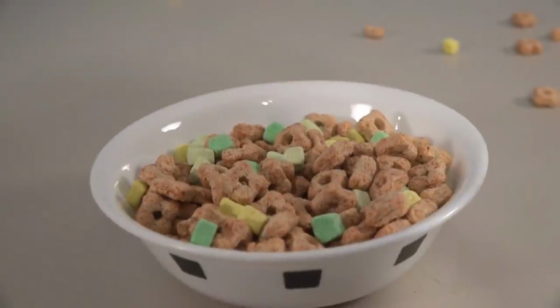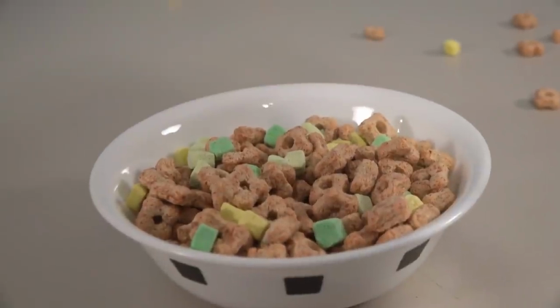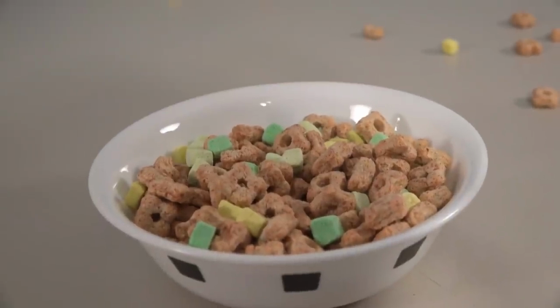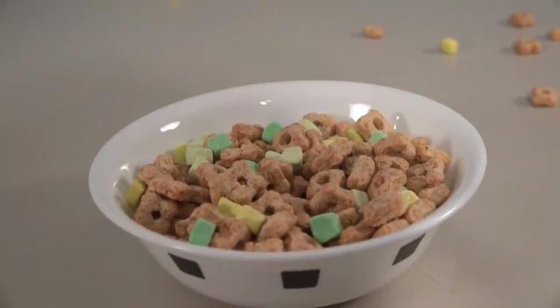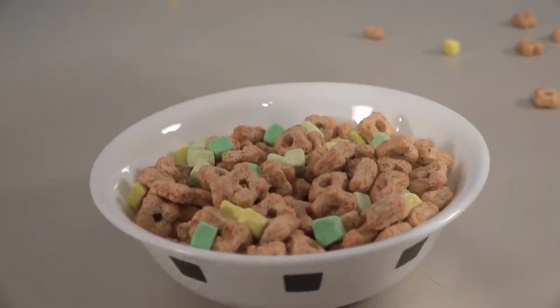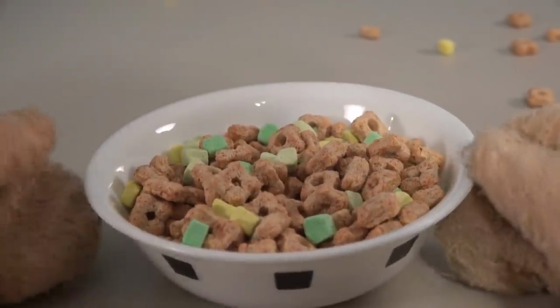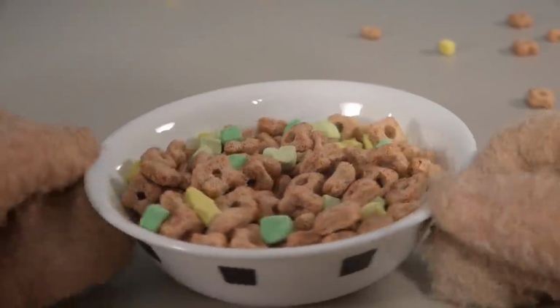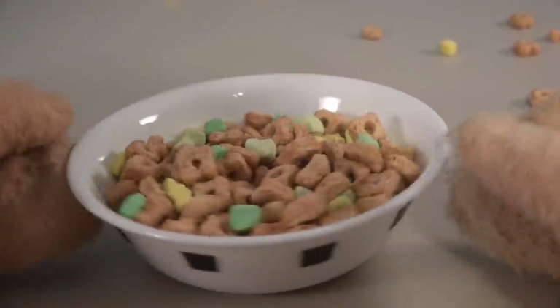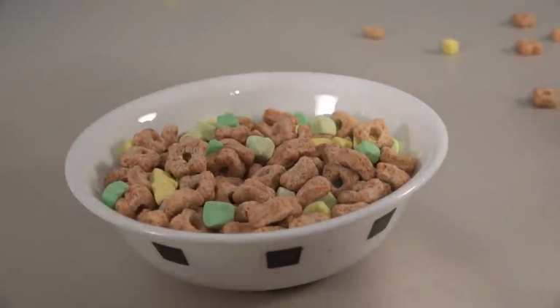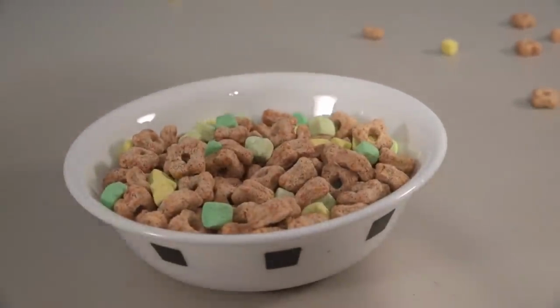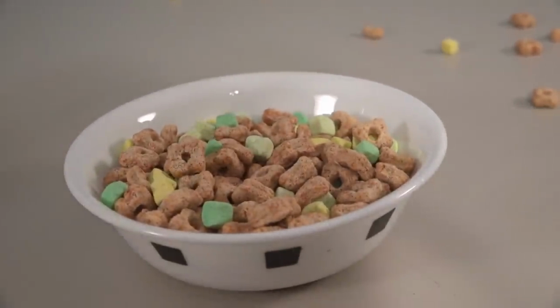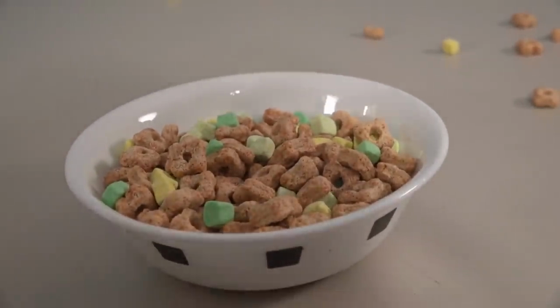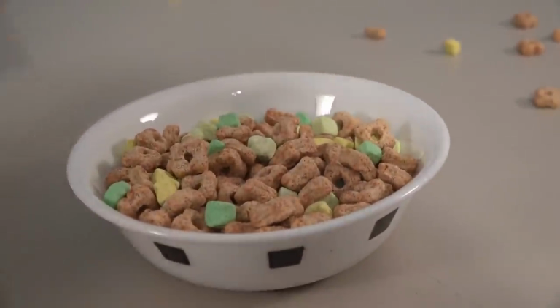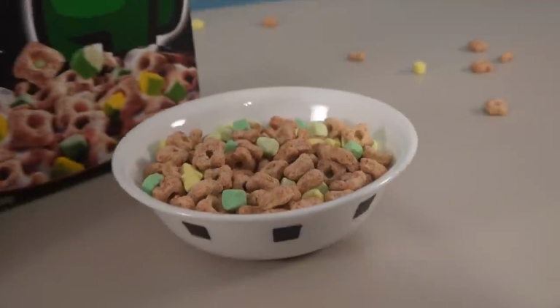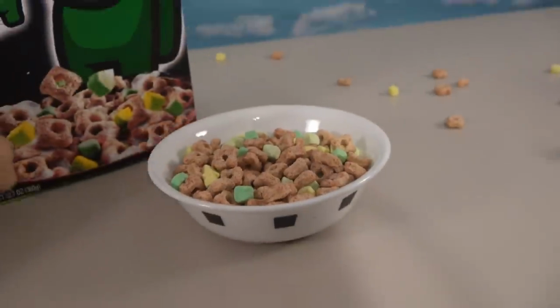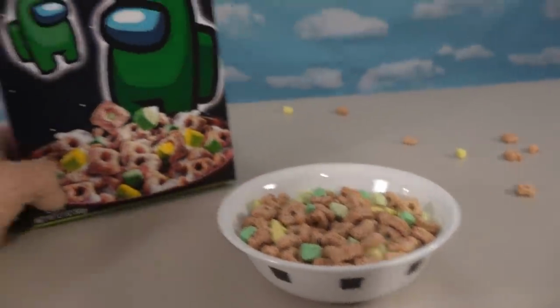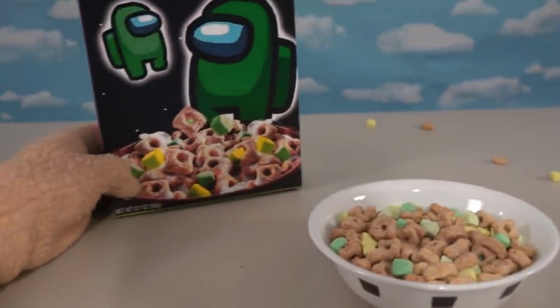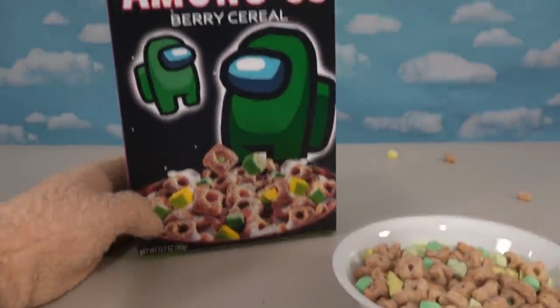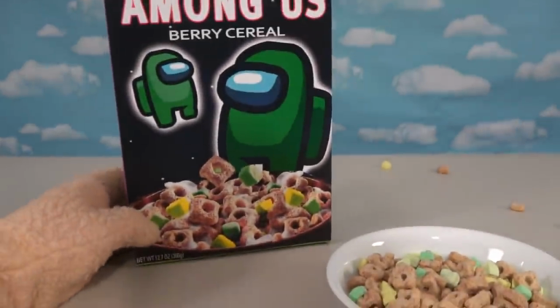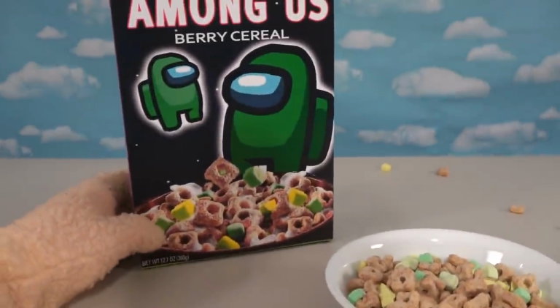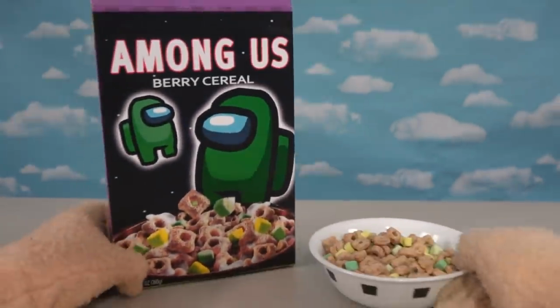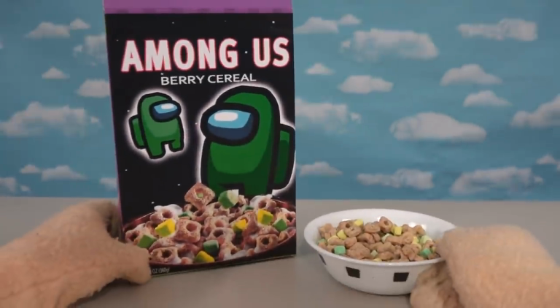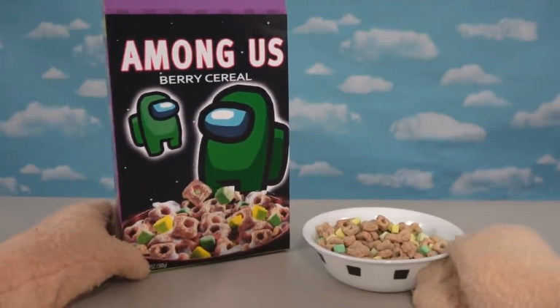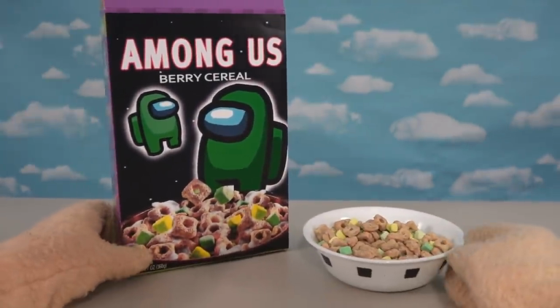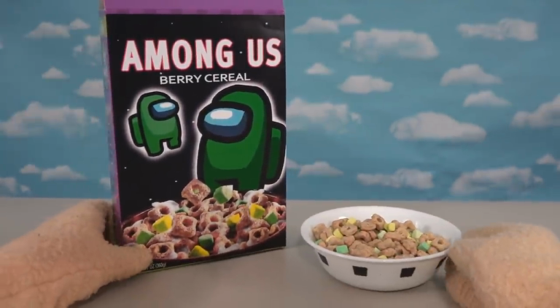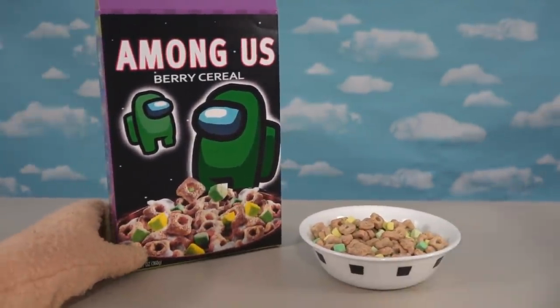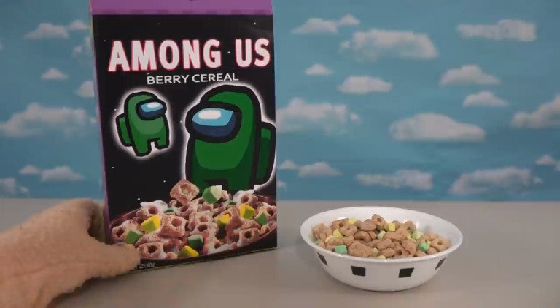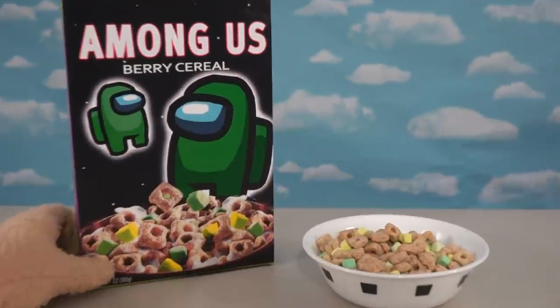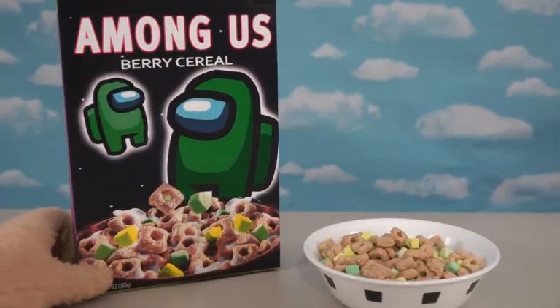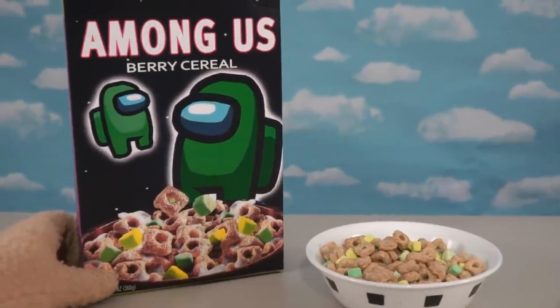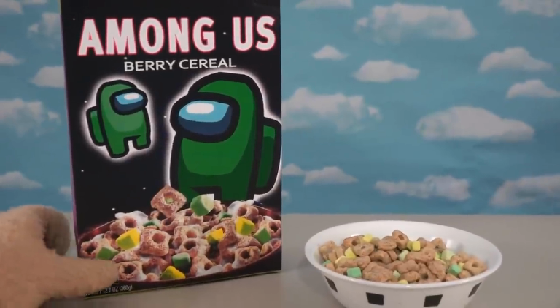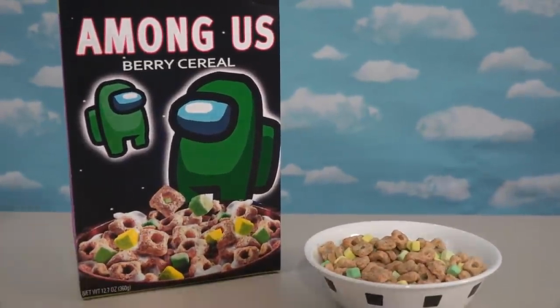Look at all that marshmallowy goodness! And that of course represents both green spacemen in the Among Us game. That's pretty darn cool! Yeah, I wish they had made some real Among Us cereal that looked like this. There's the last custom-made Among Us cereal coming at ya, featuring the green spacemen!